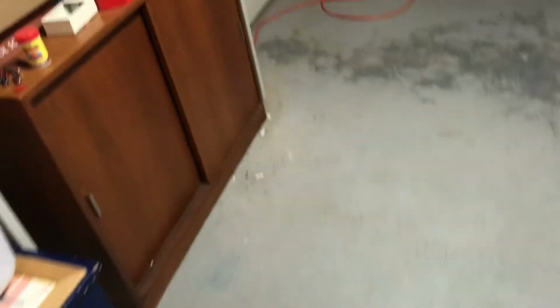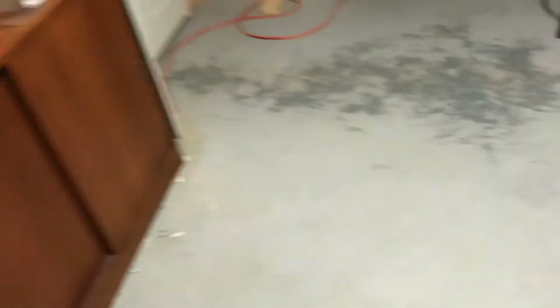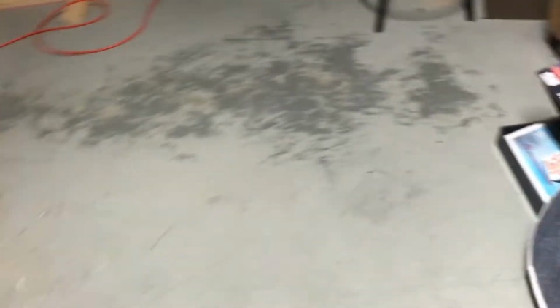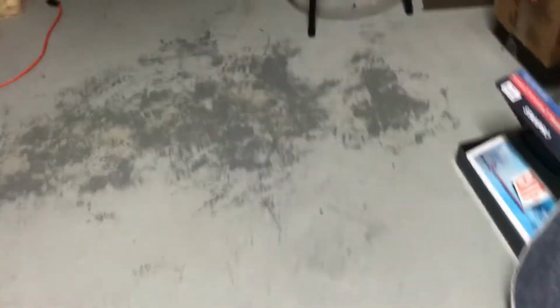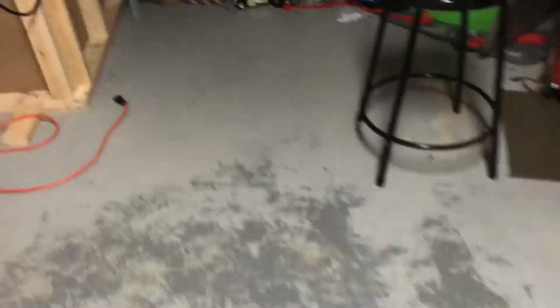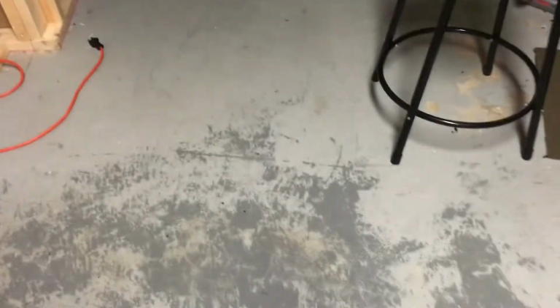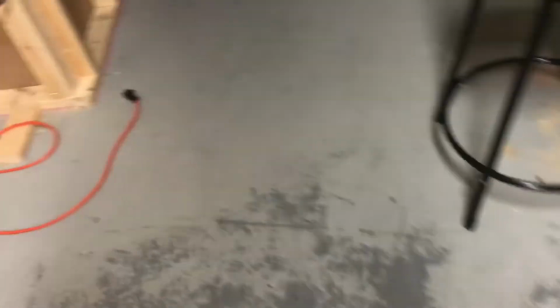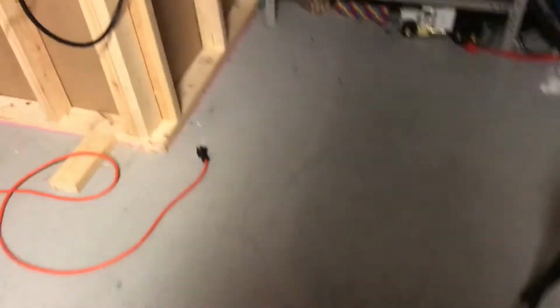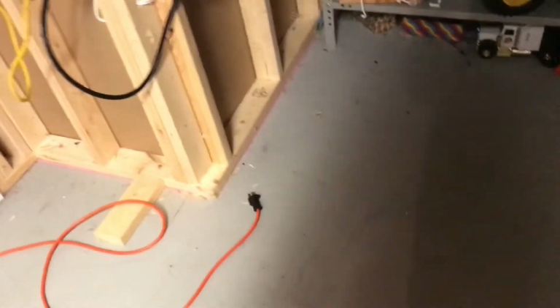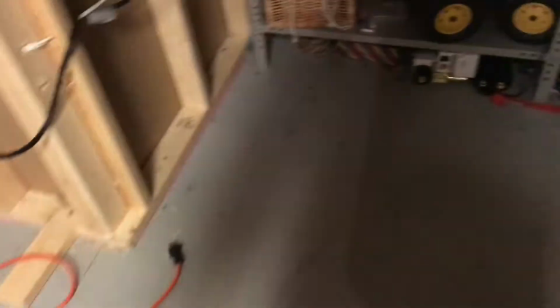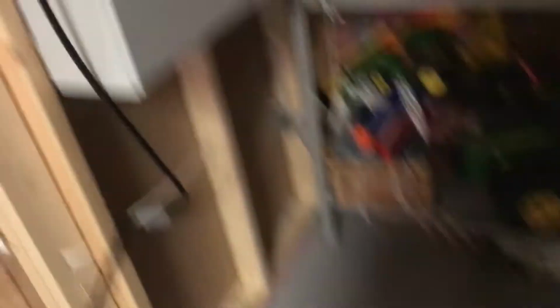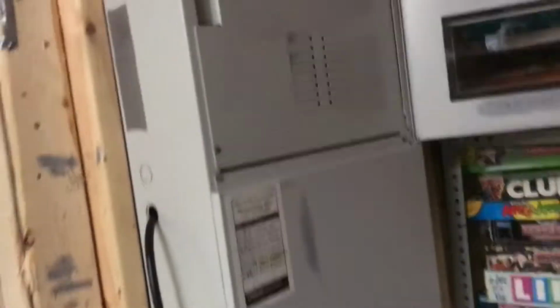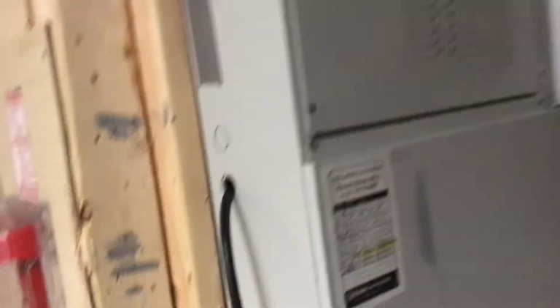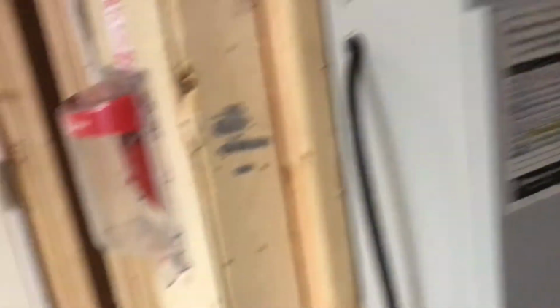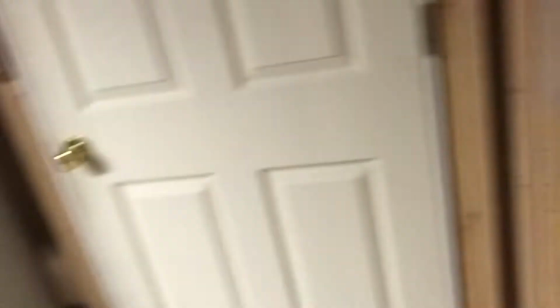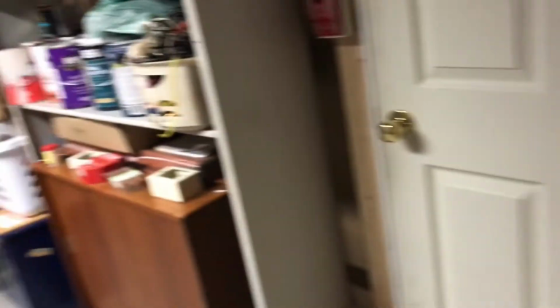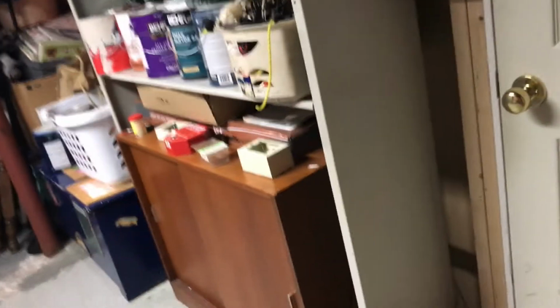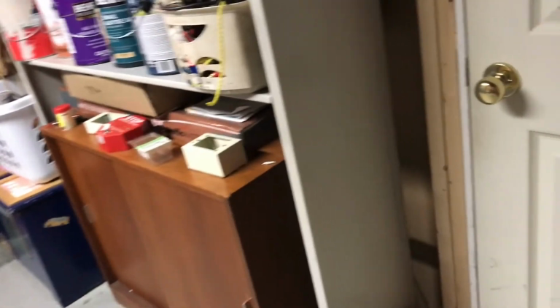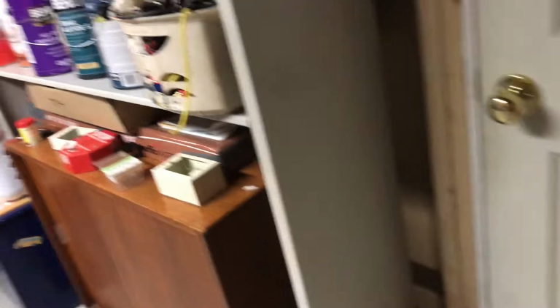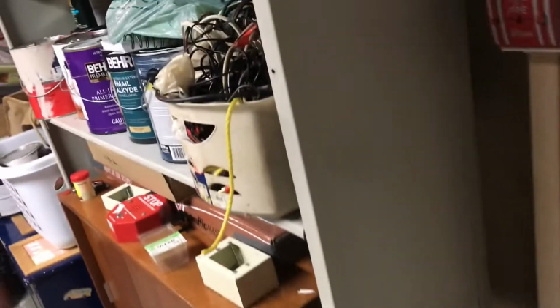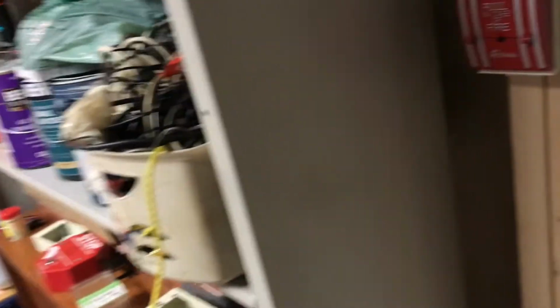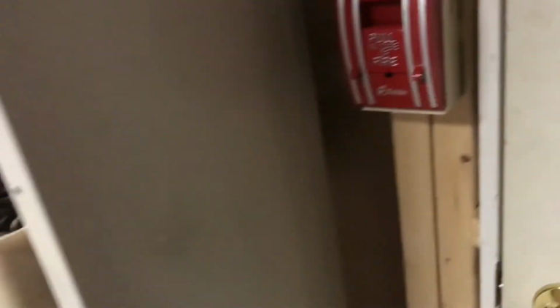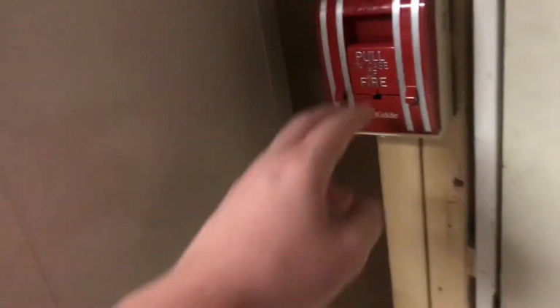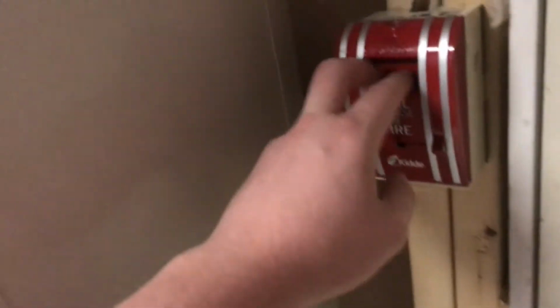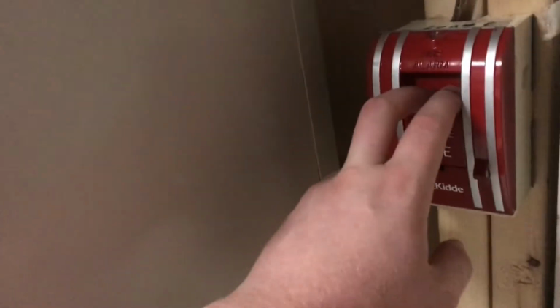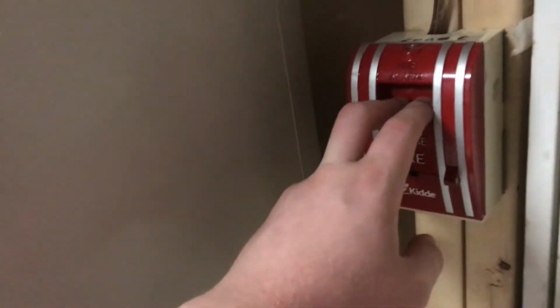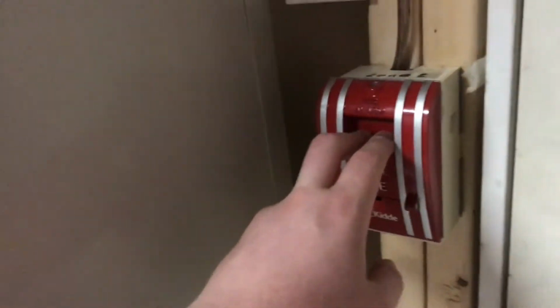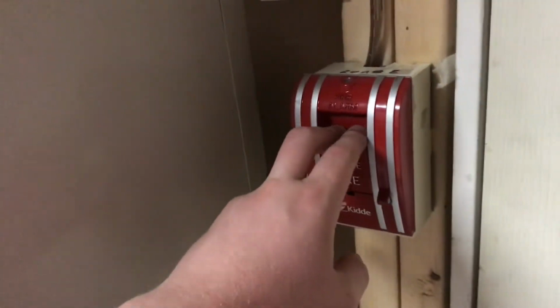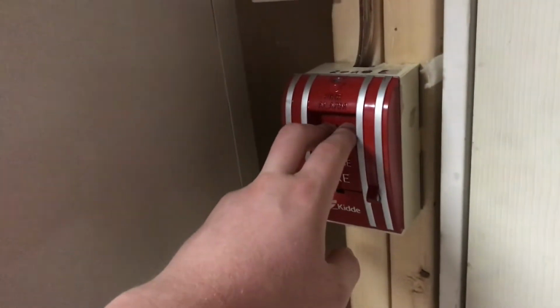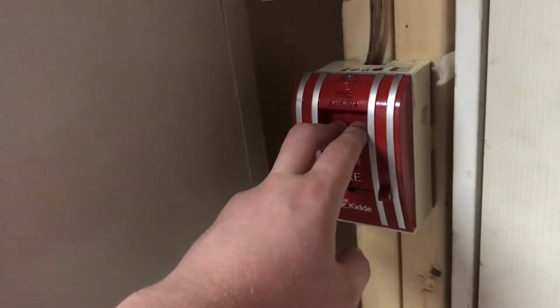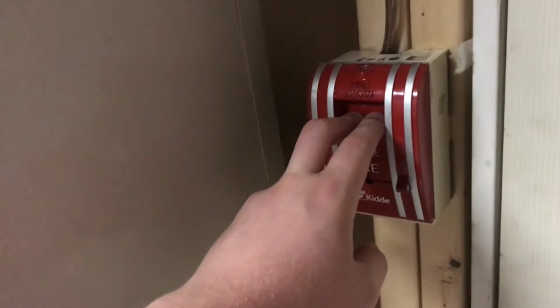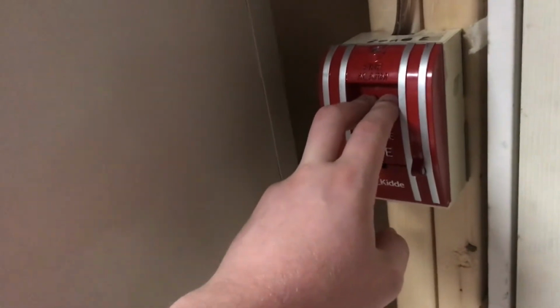I guess we'll get right into the system. I'm going to start with the 6632 and do the Kitta K270. Here we go in 3, 2, 1.